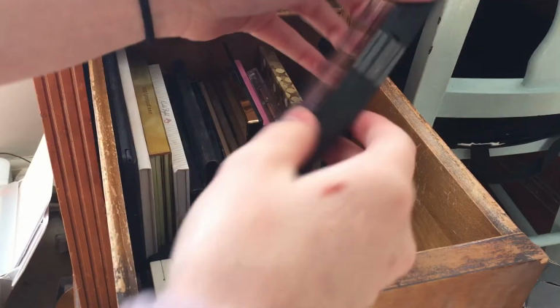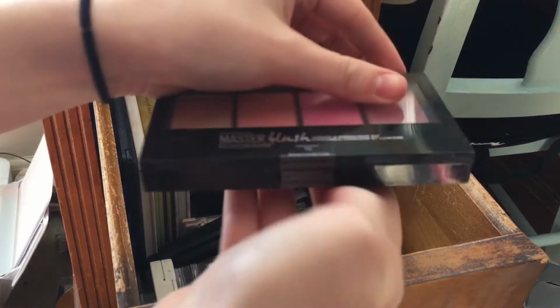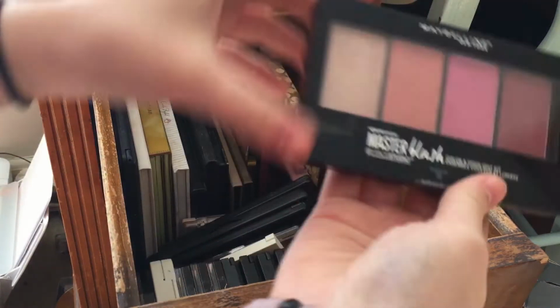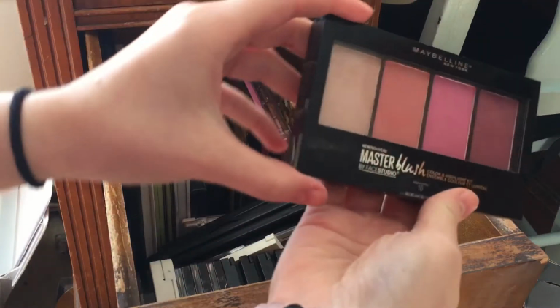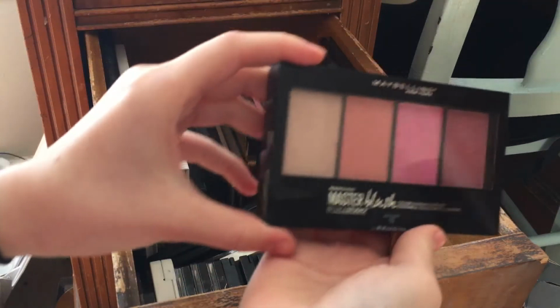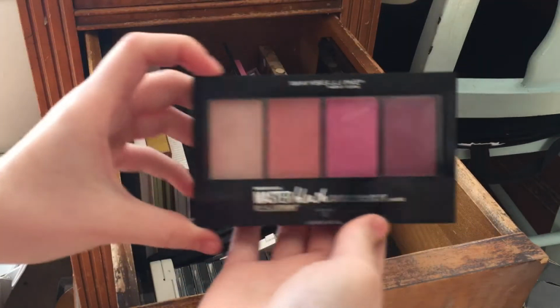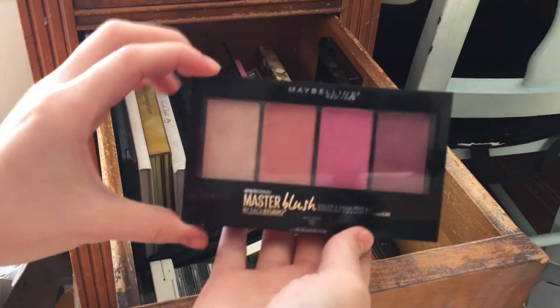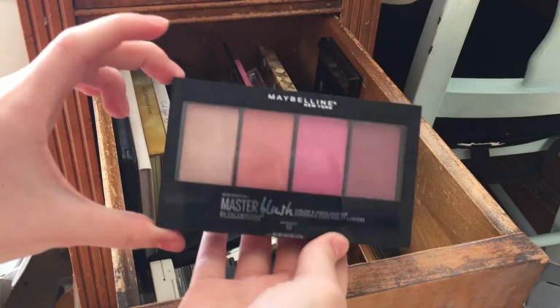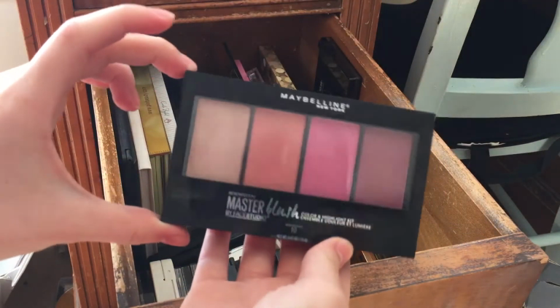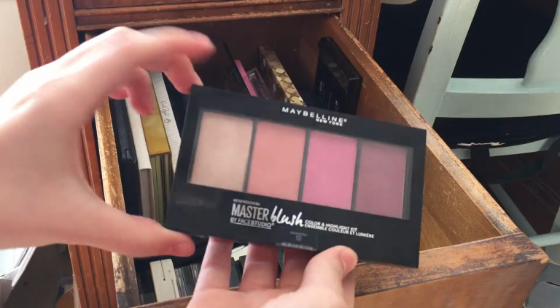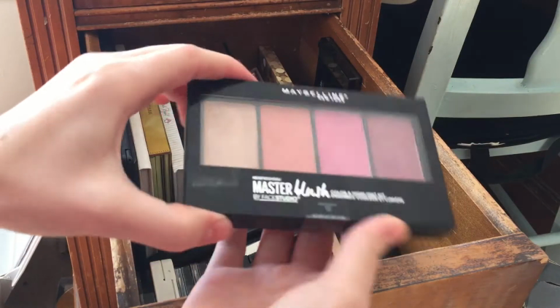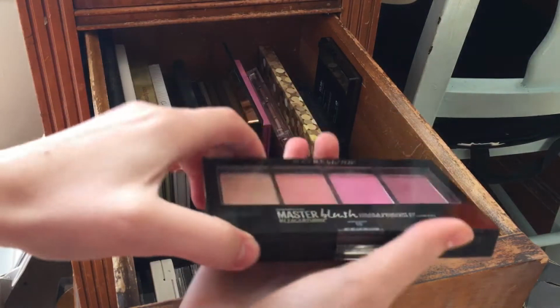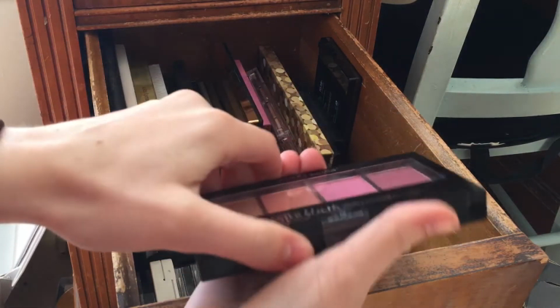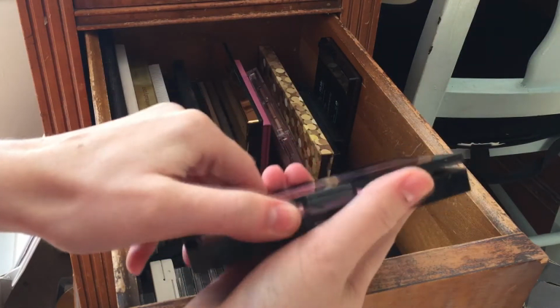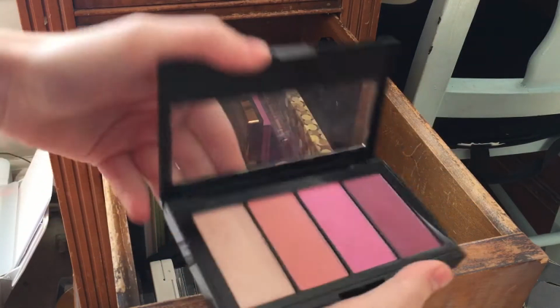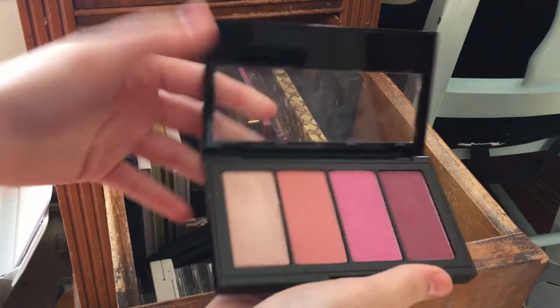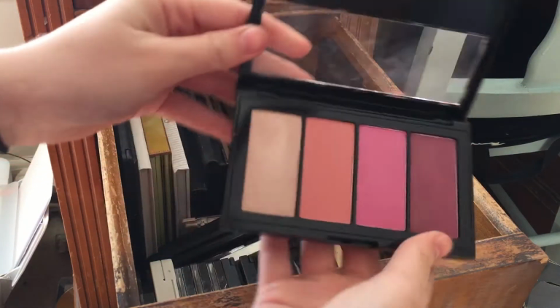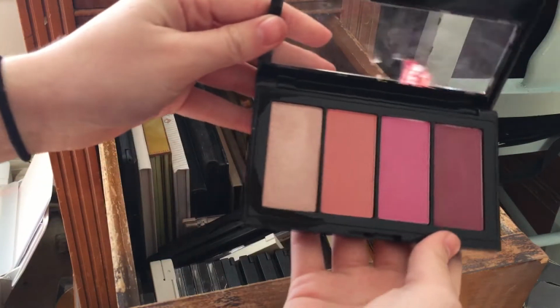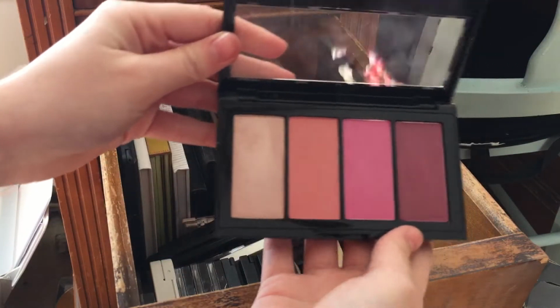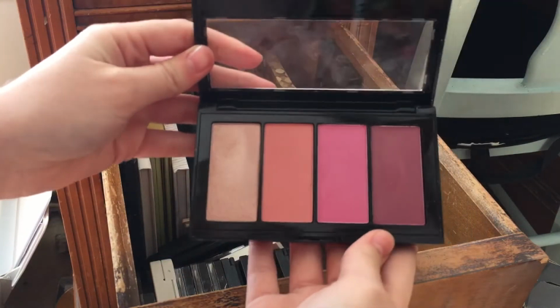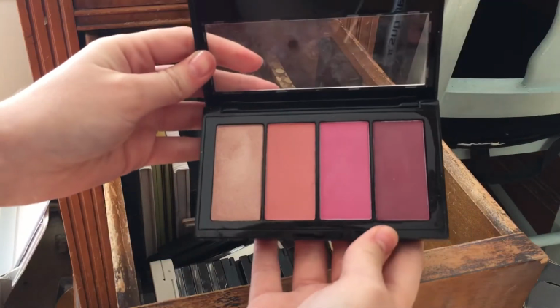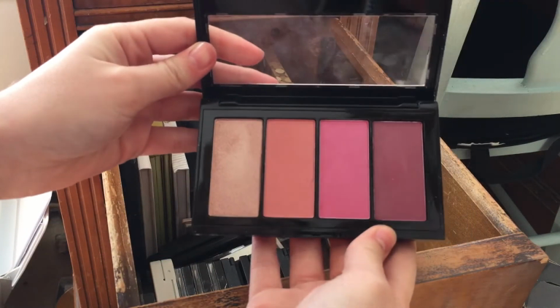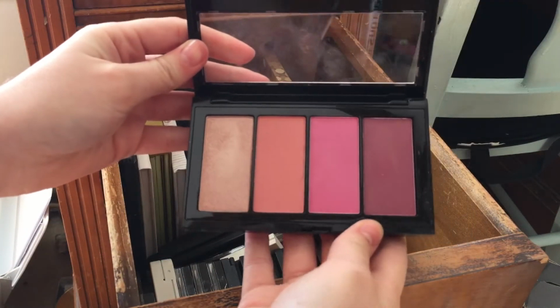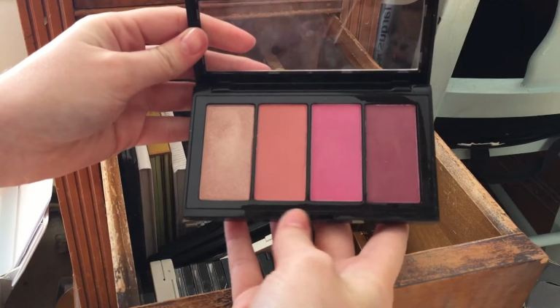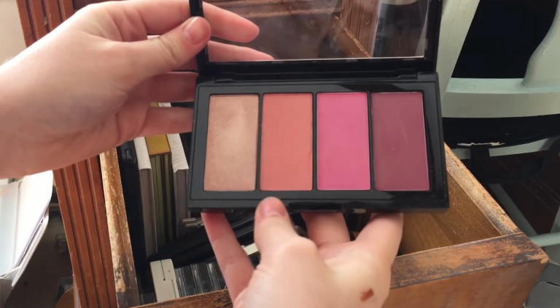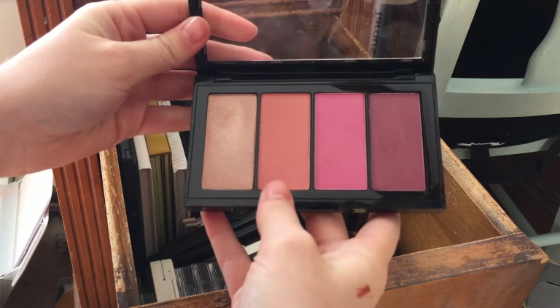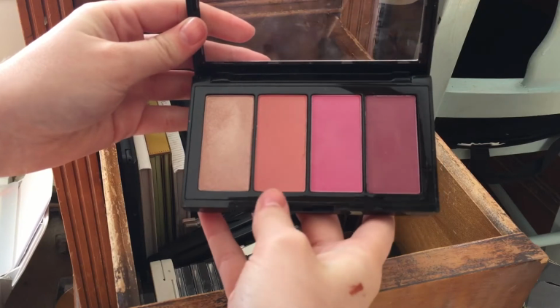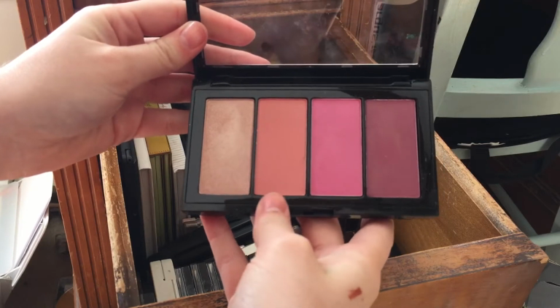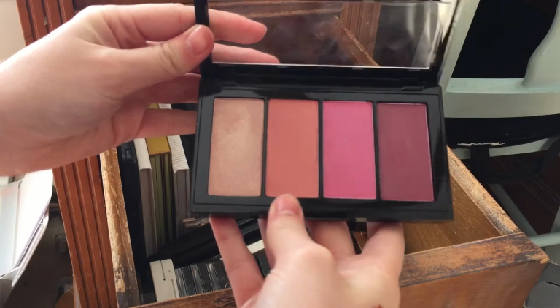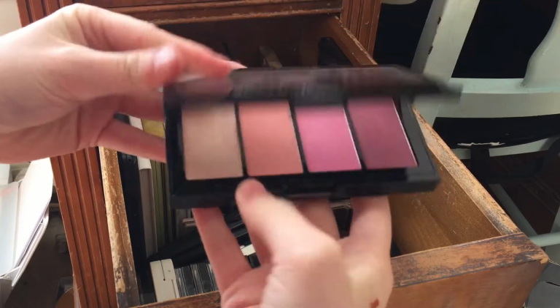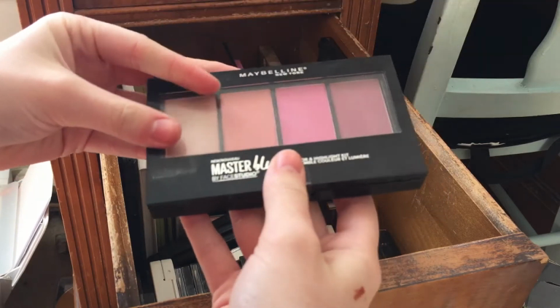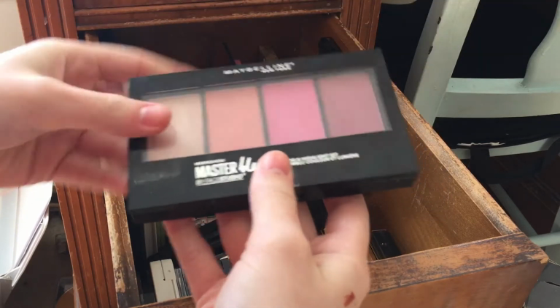I have a Maybelline Master Blush palette here. I really love this, I just recently got this. This color is really beautiful so I'm going to keep this.